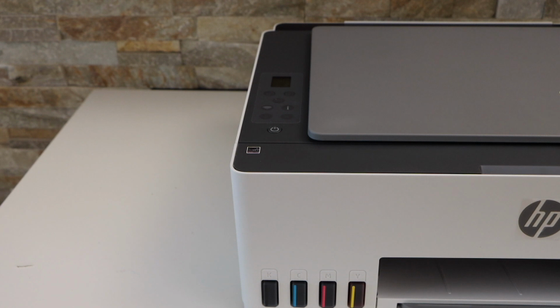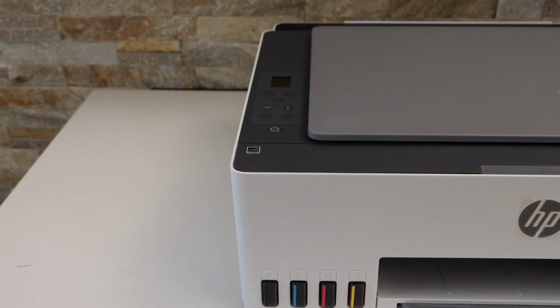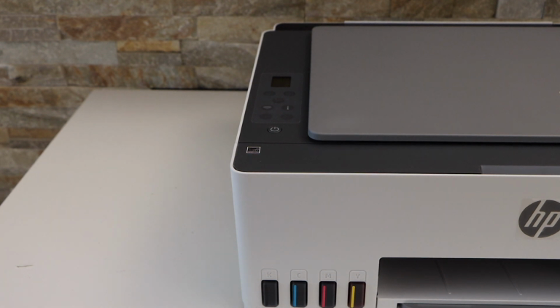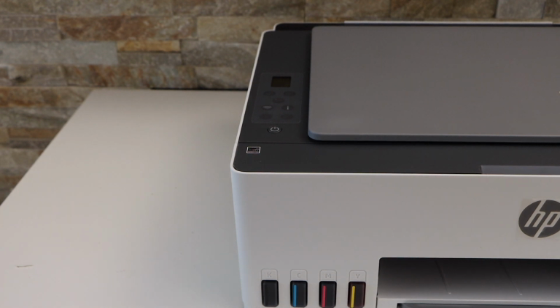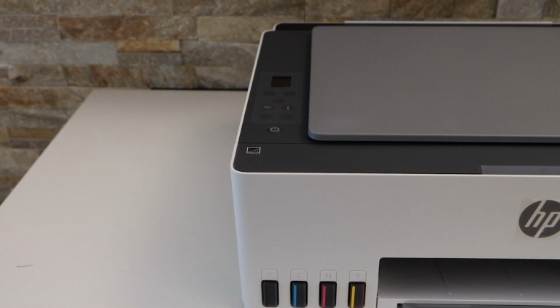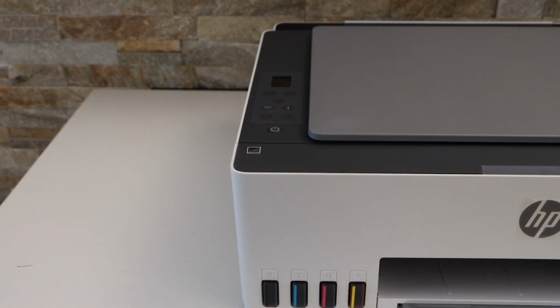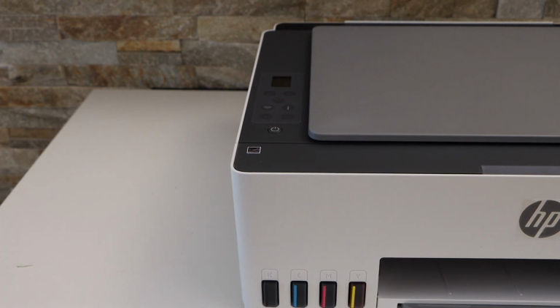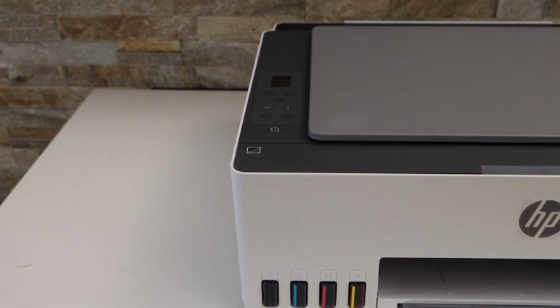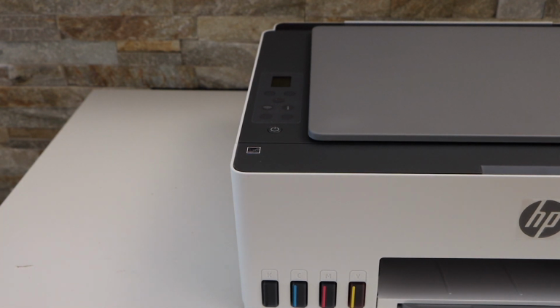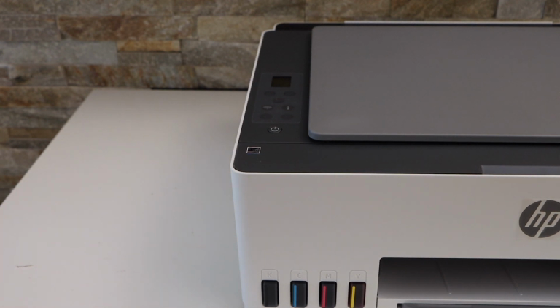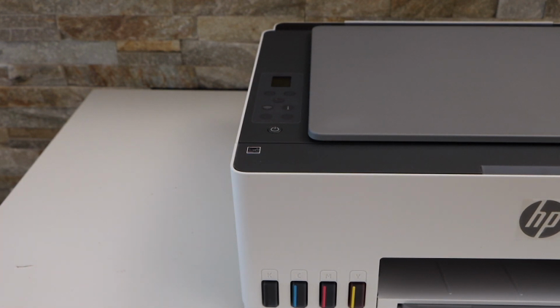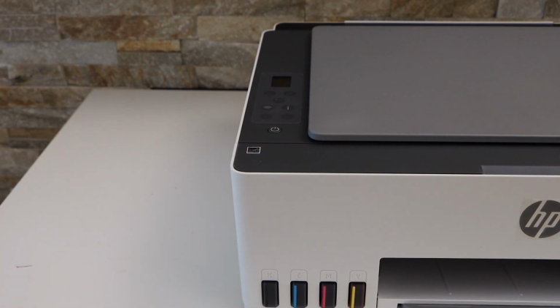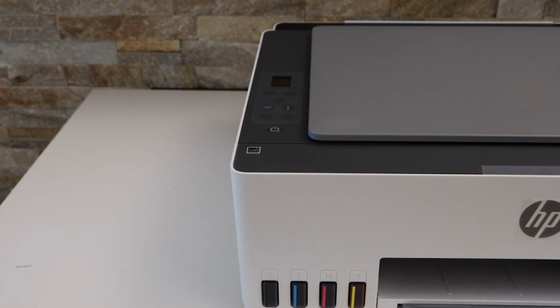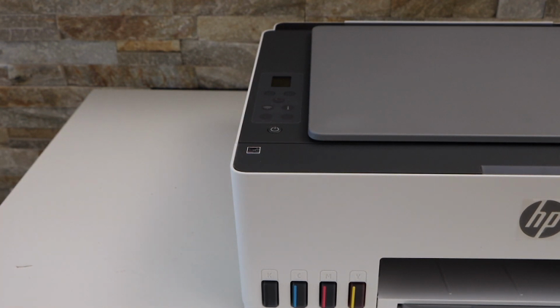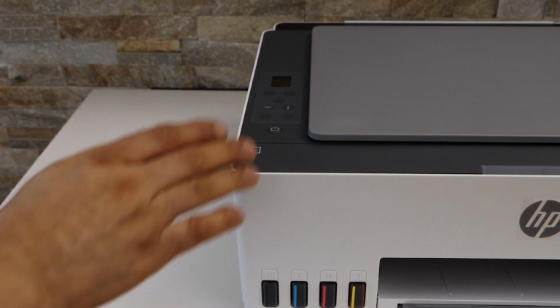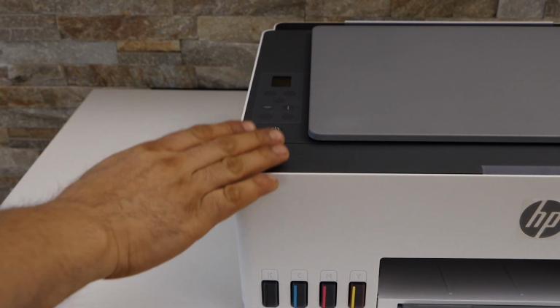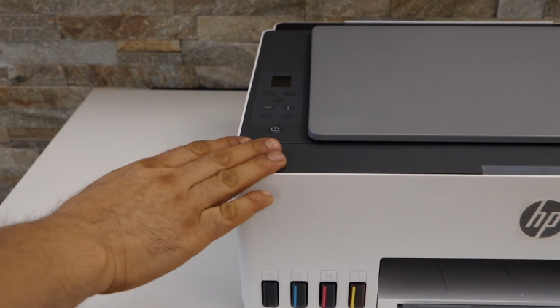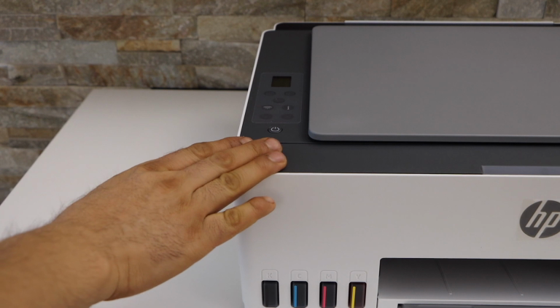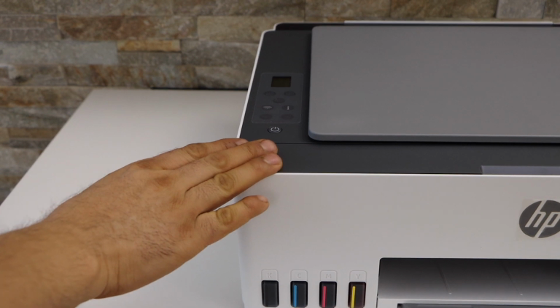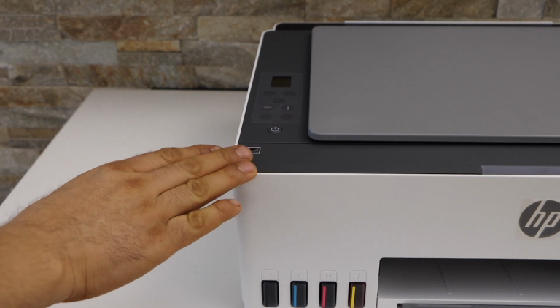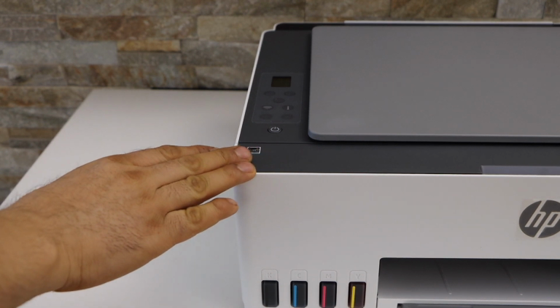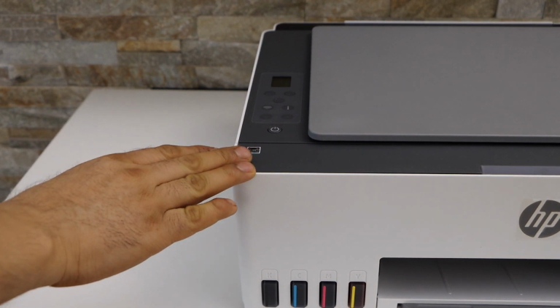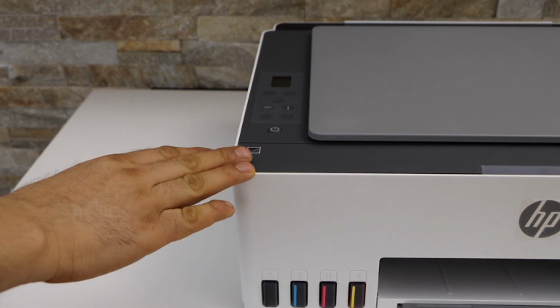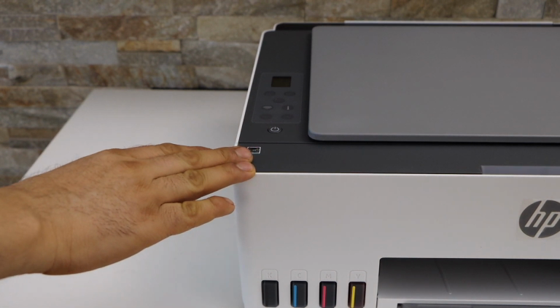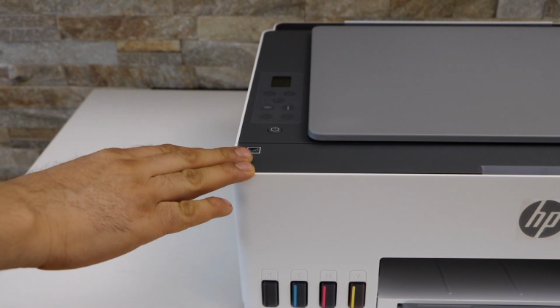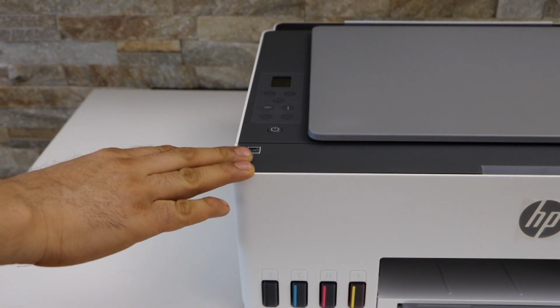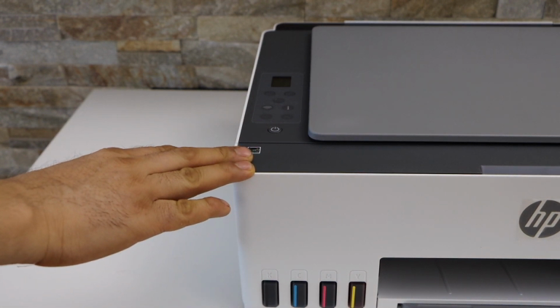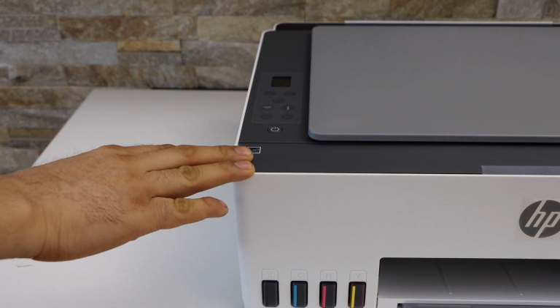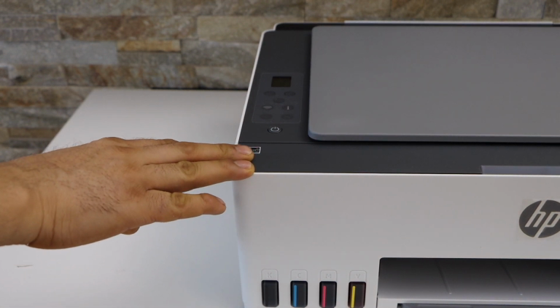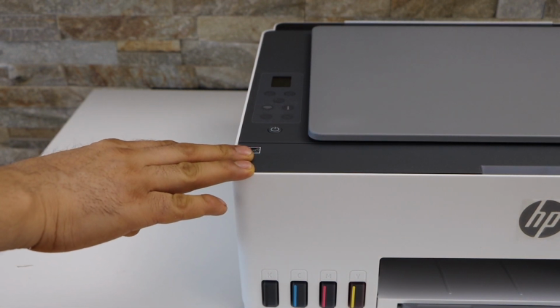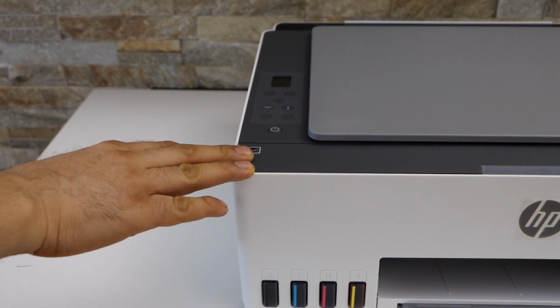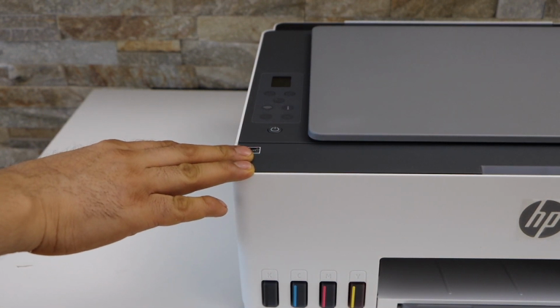In today's video I'm going to show you how to do the Wi-Fi setup of your HP Smart Tank 5105 printer. The first thing is to go to the printer screen.